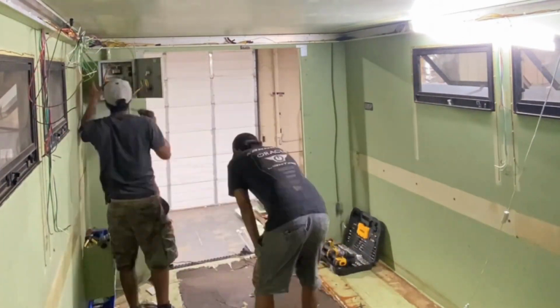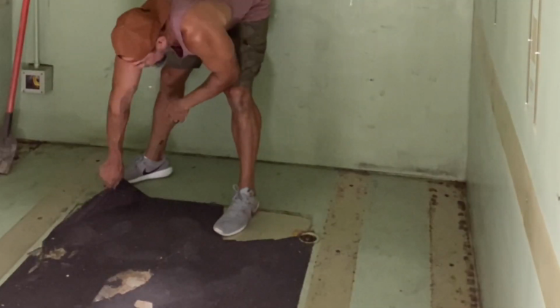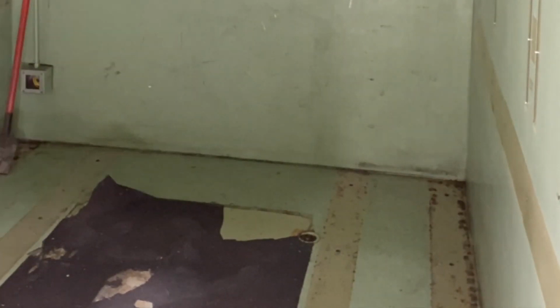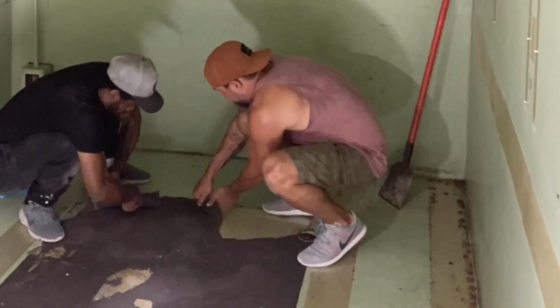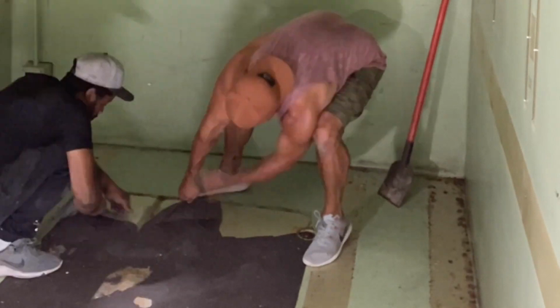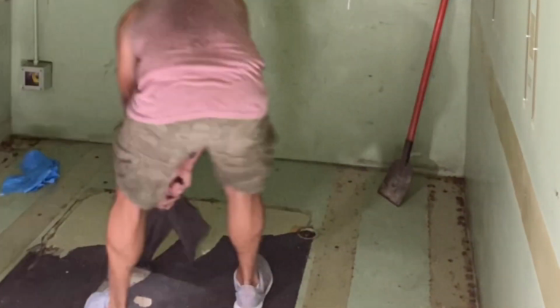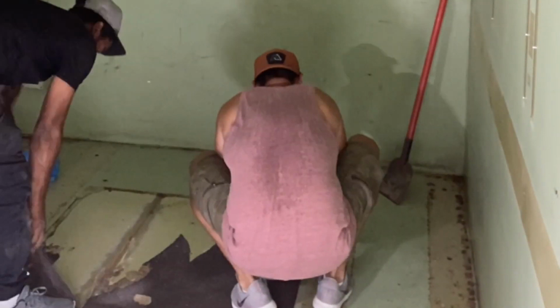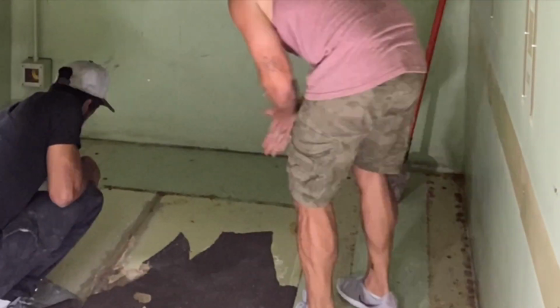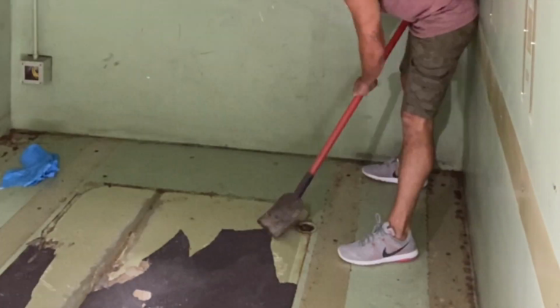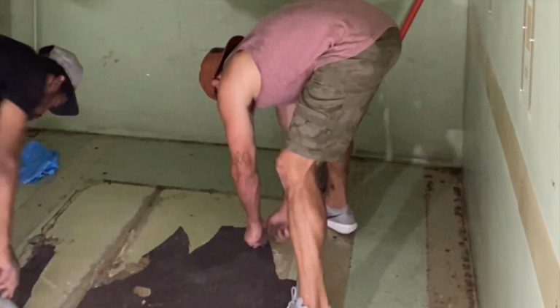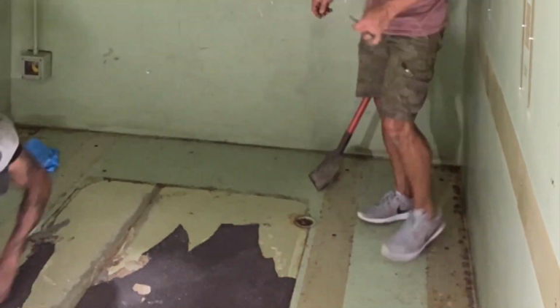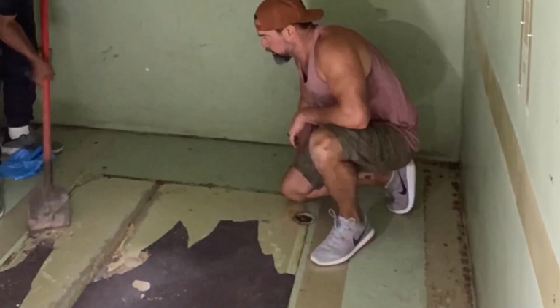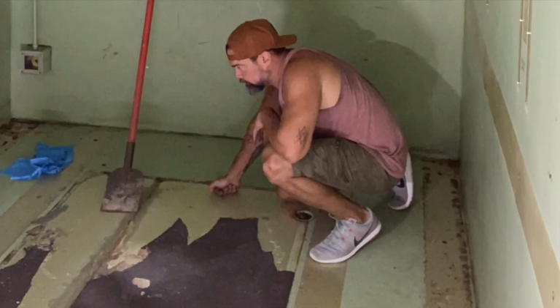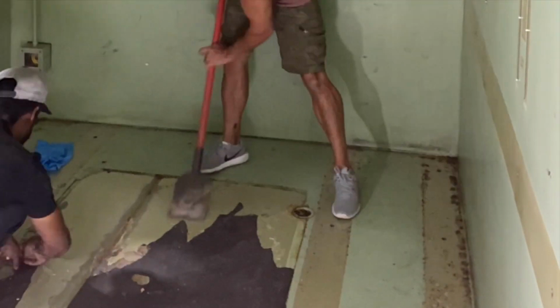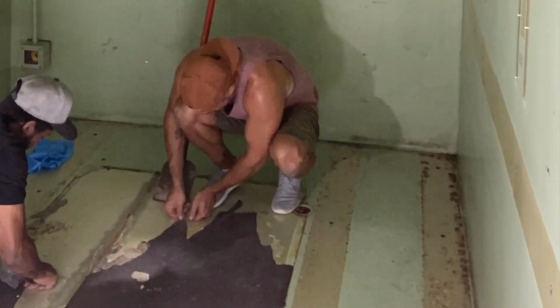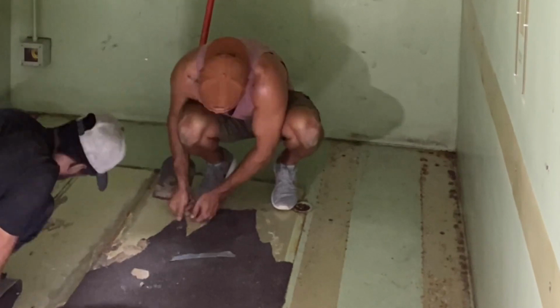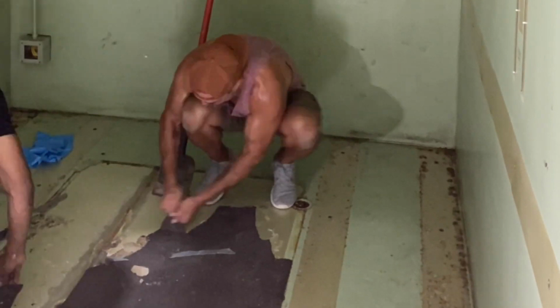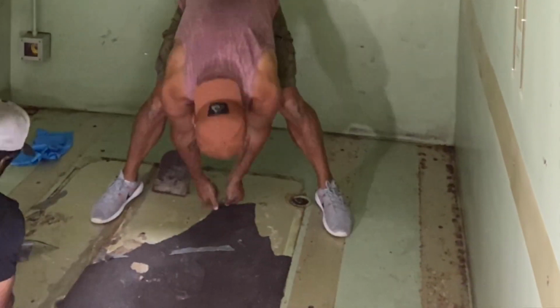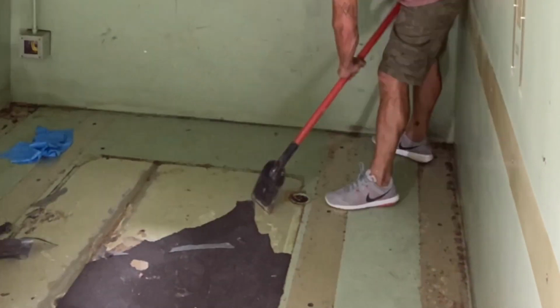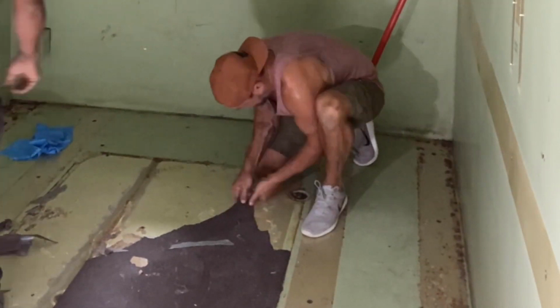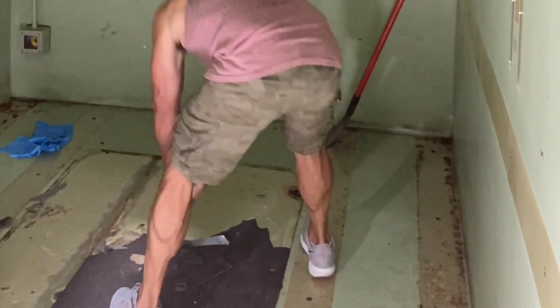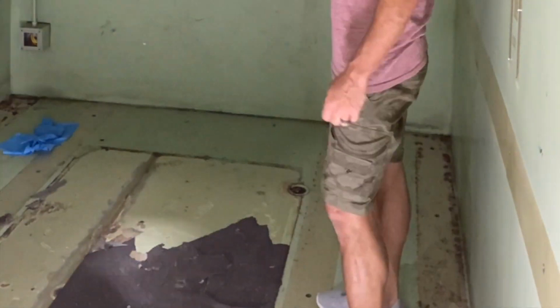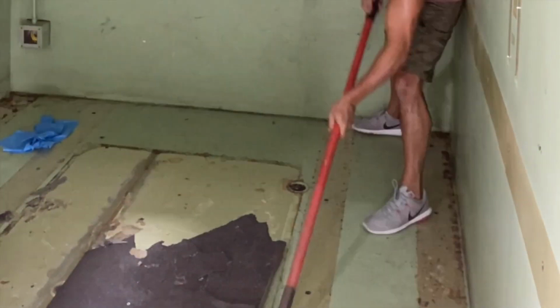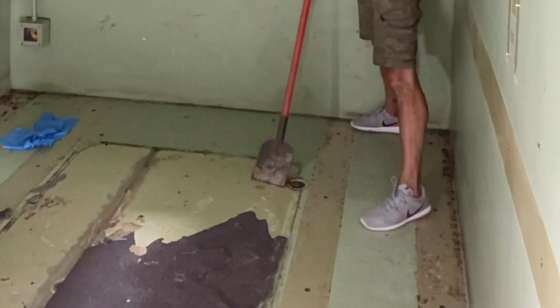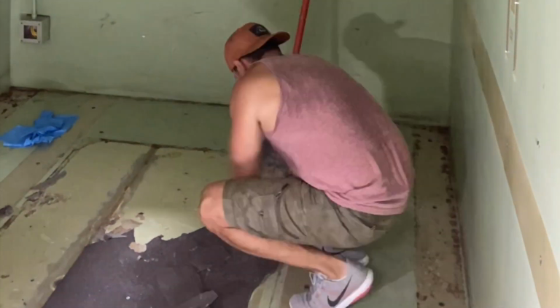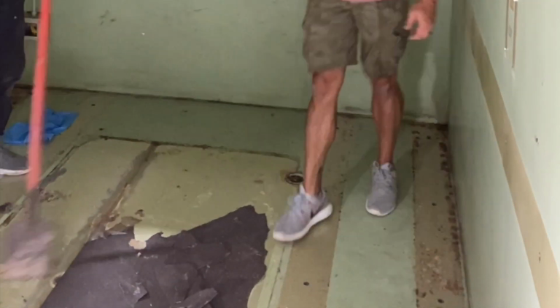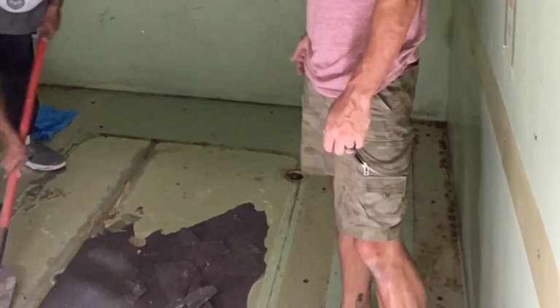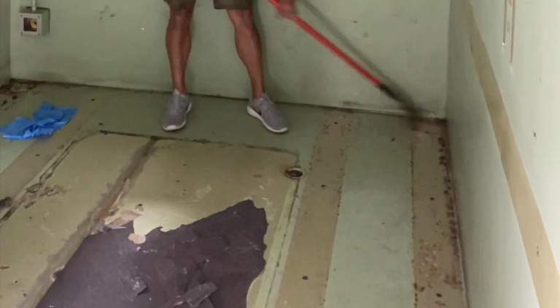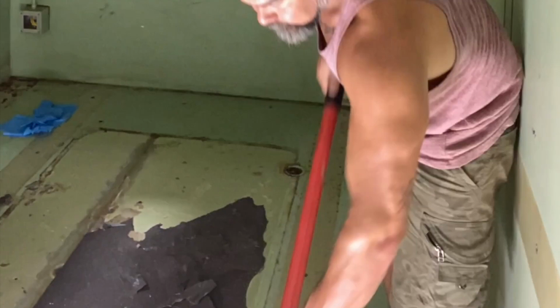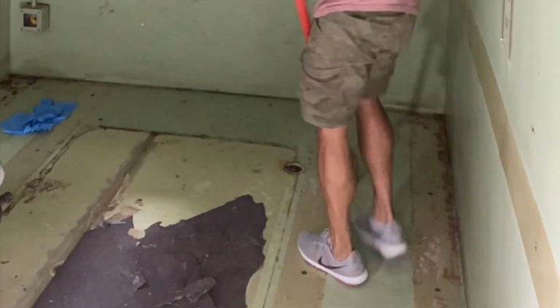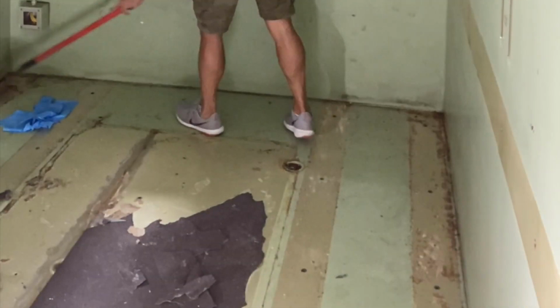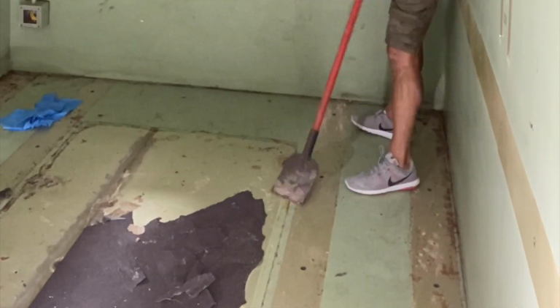Another thing we had to do was remove the old flooring. If you've ever ridden a skateboard, that type of grip tape had been on the ground here for about 25 years. There were really no shortcuts — we had to remove all of it by hand, no cheat codes. It took a while, but ultimately we got it out.